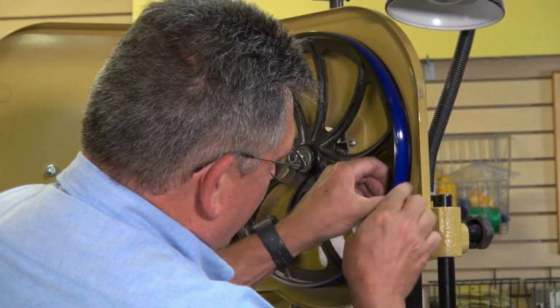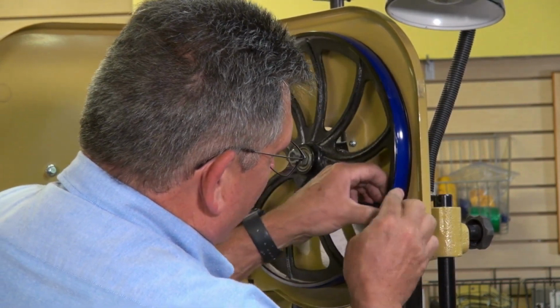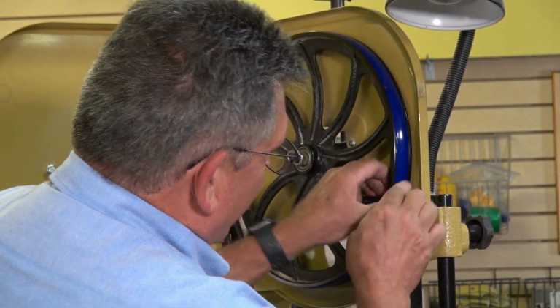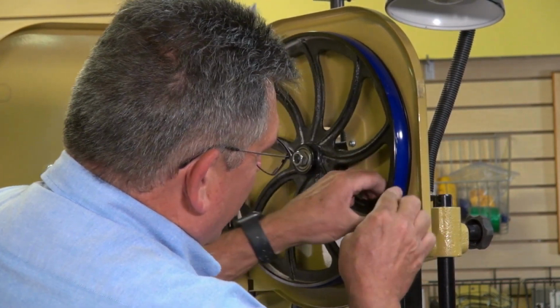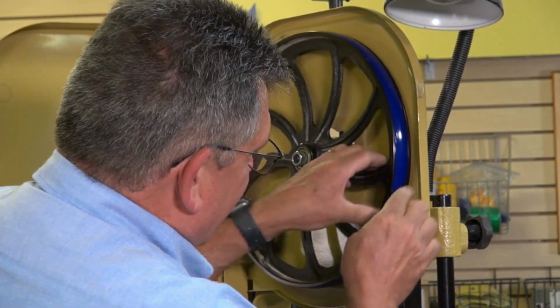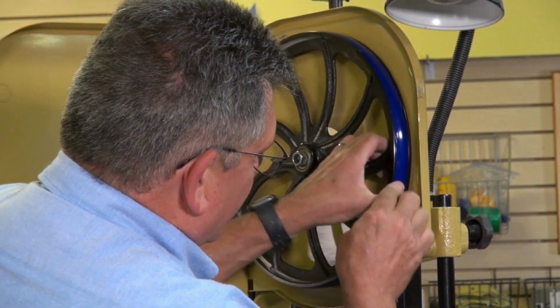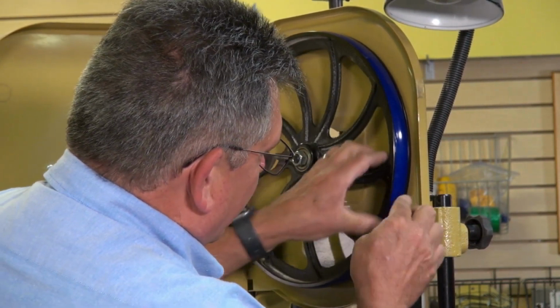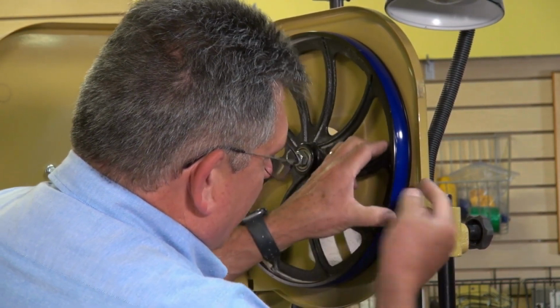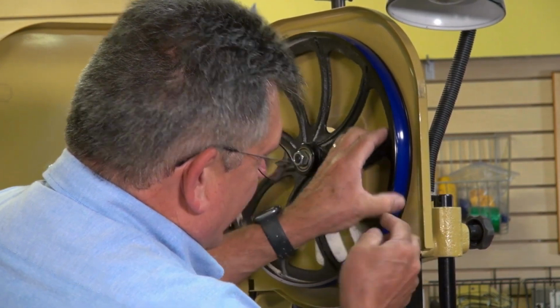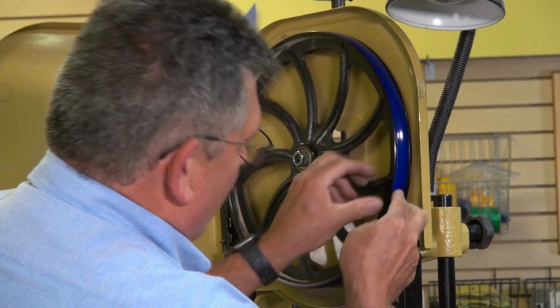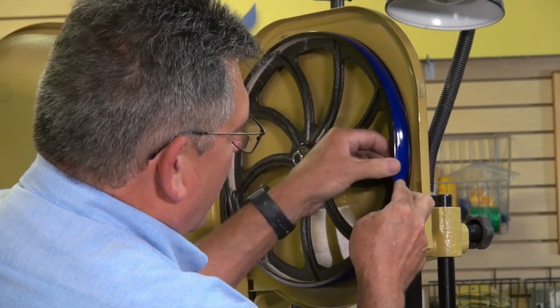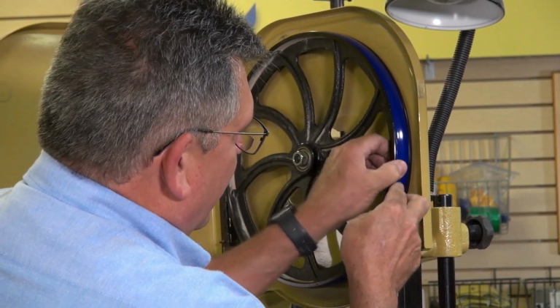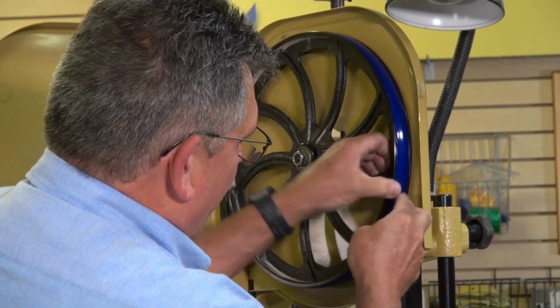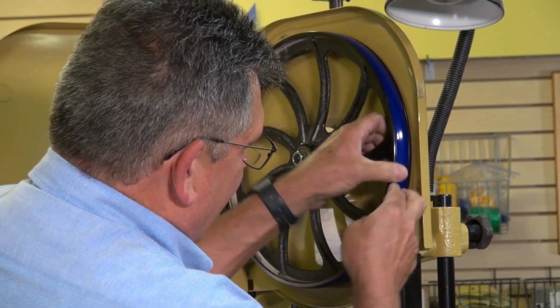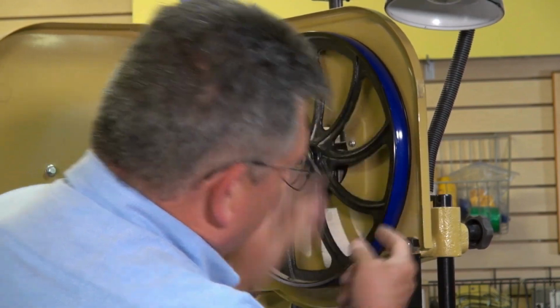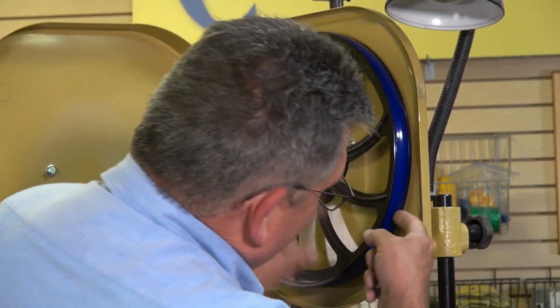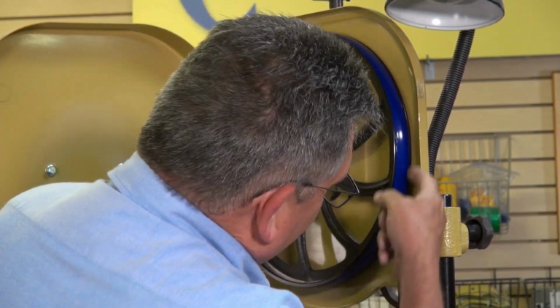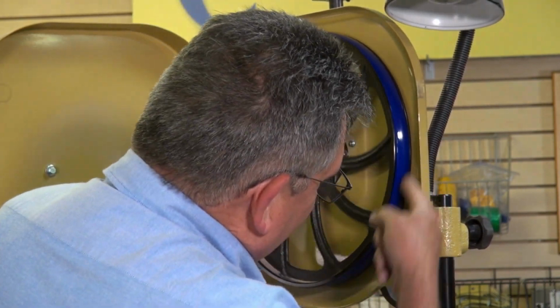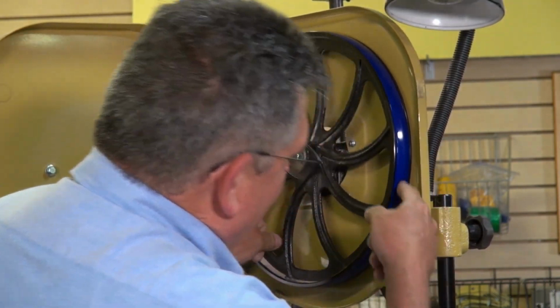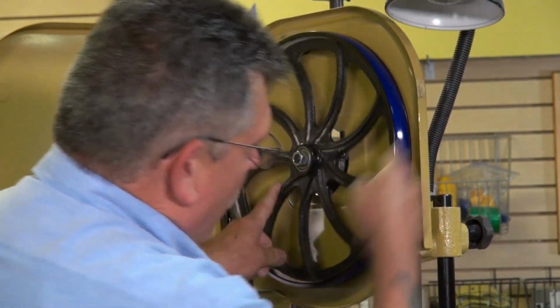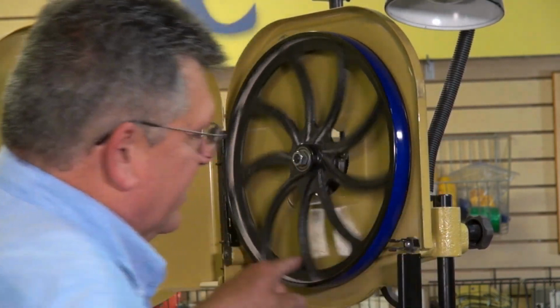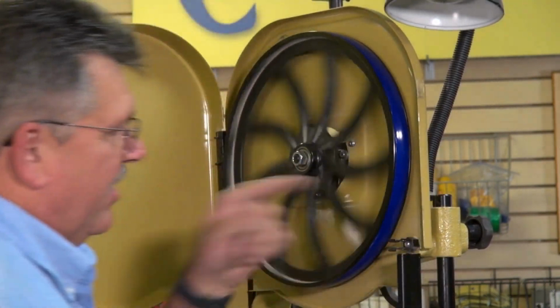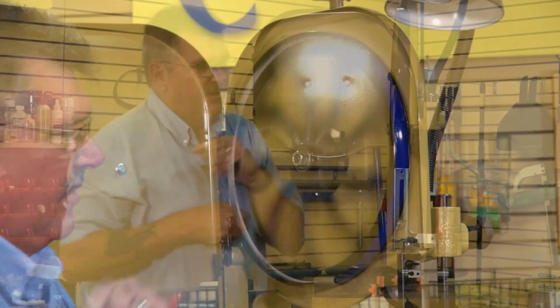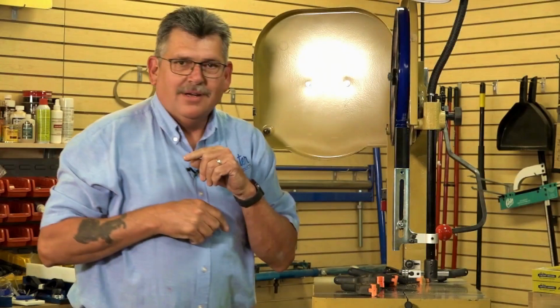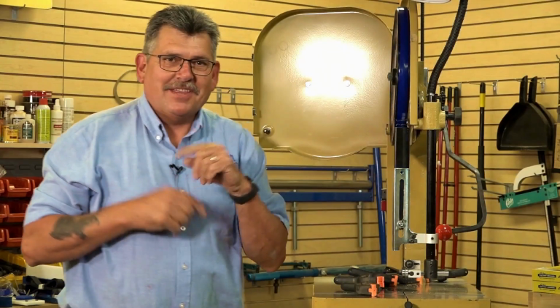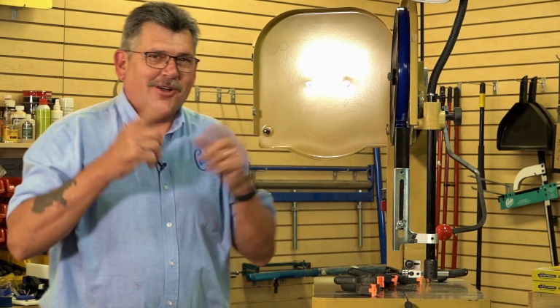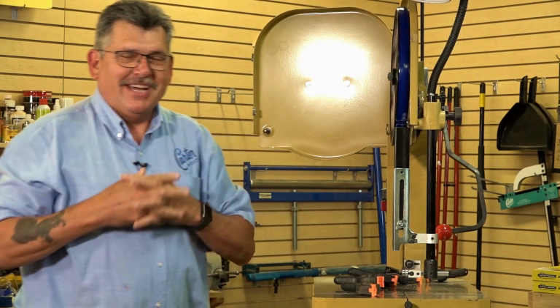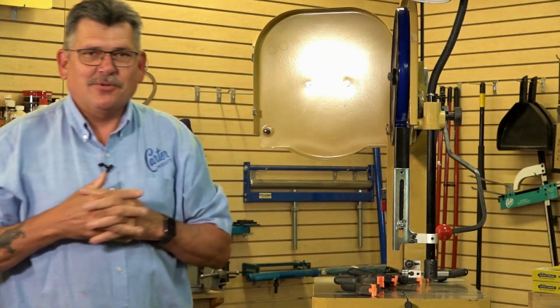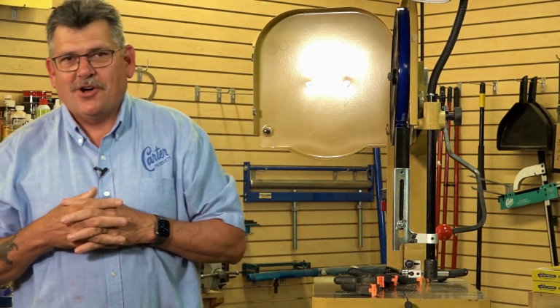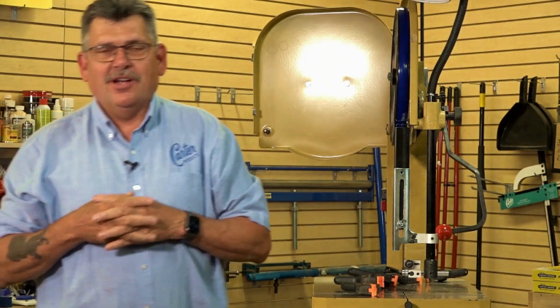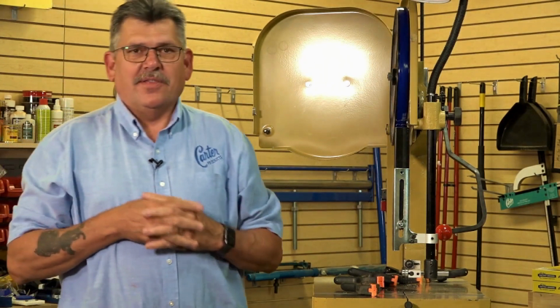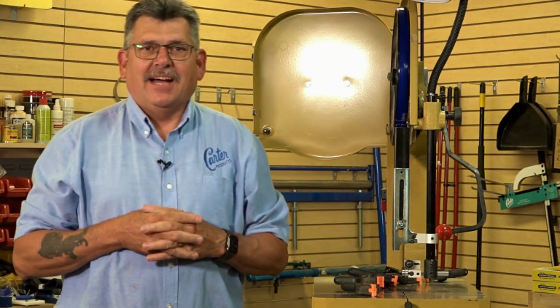Now remember, urethane tires are a little bit more narrow than a rubber tire, so you're going to have a little bit of gap on one side or the other. But that's all it takes to install a urethane tire.